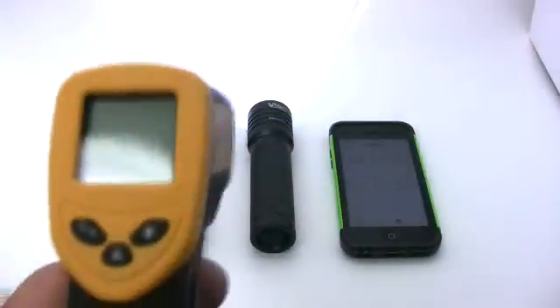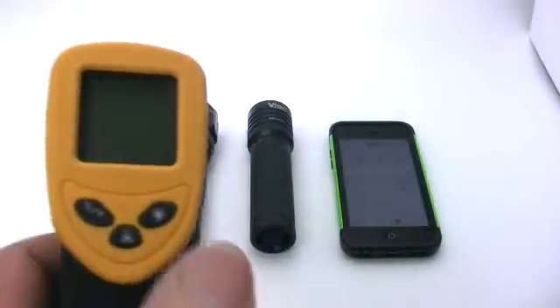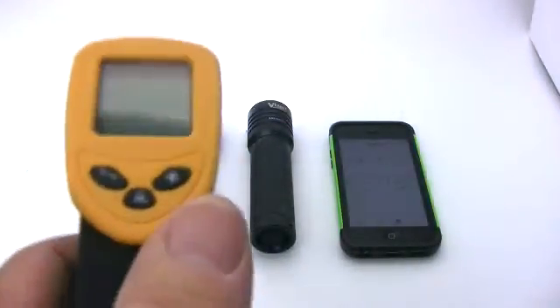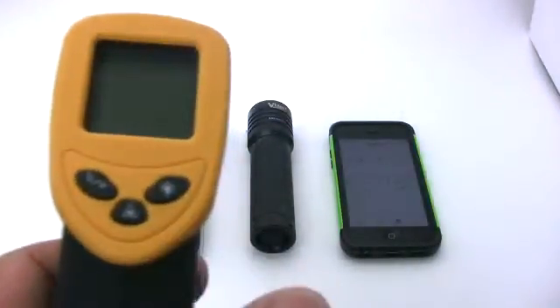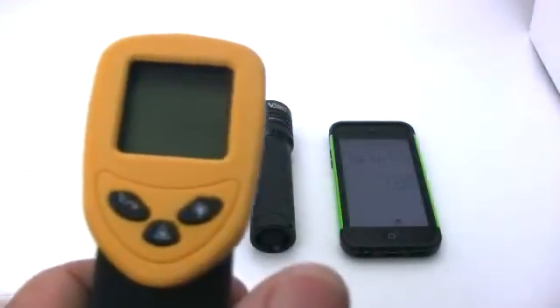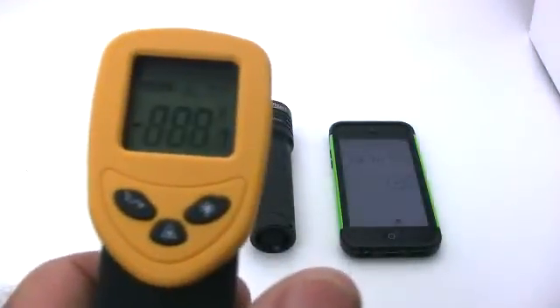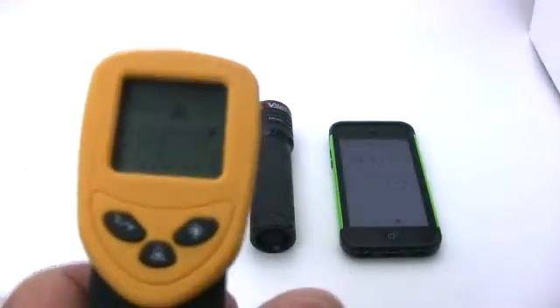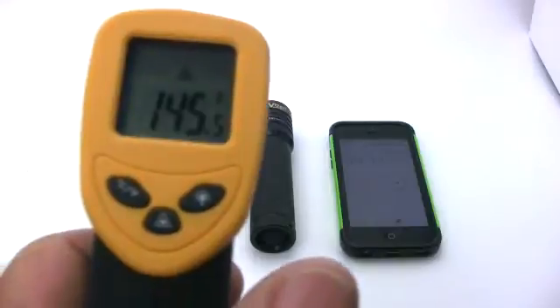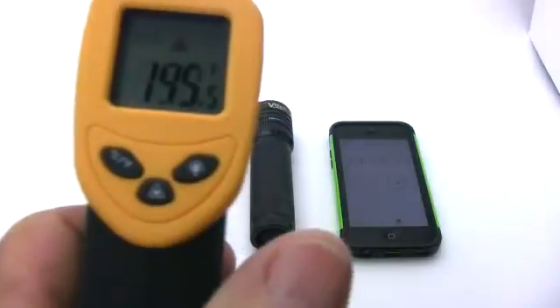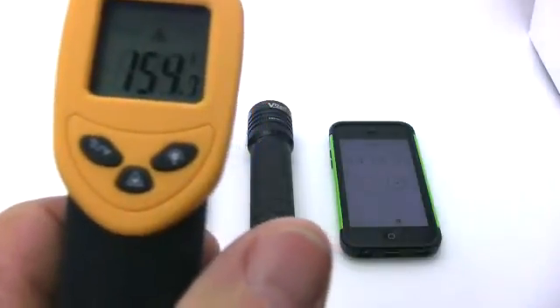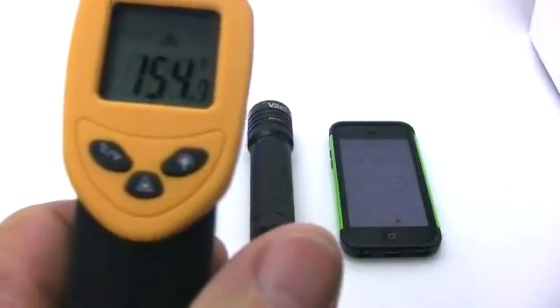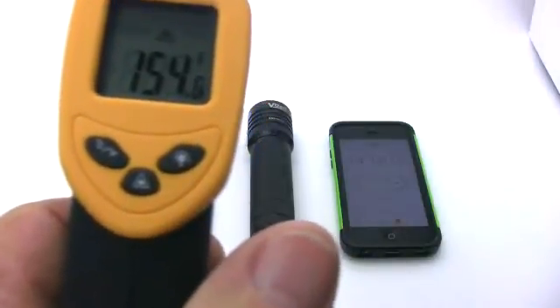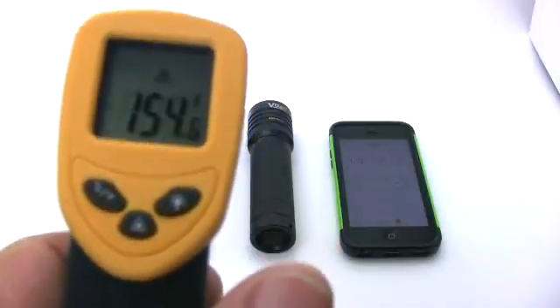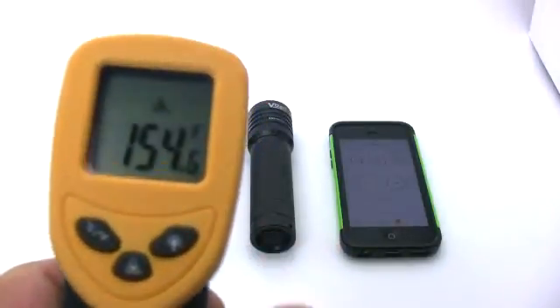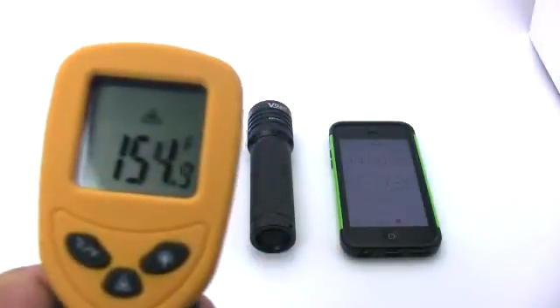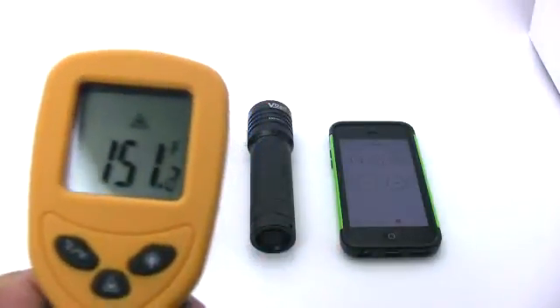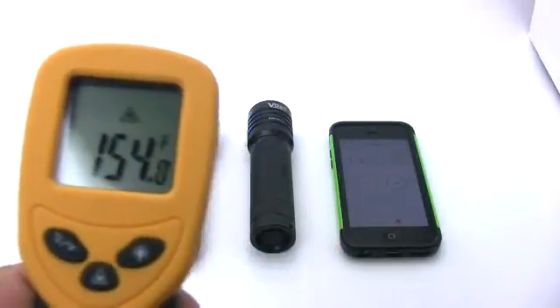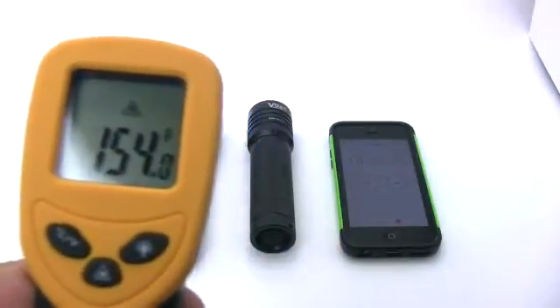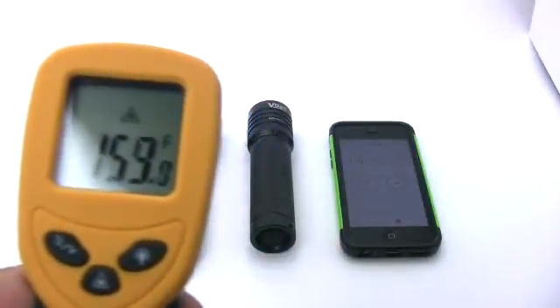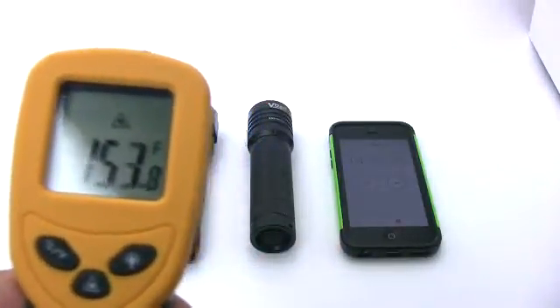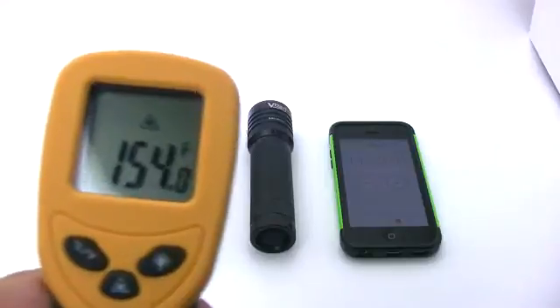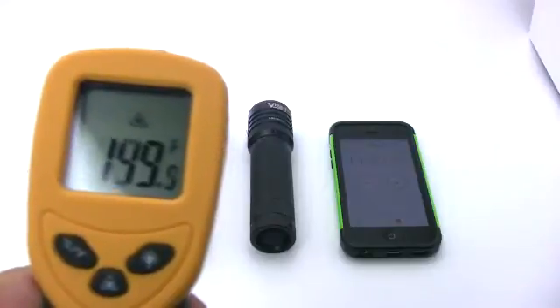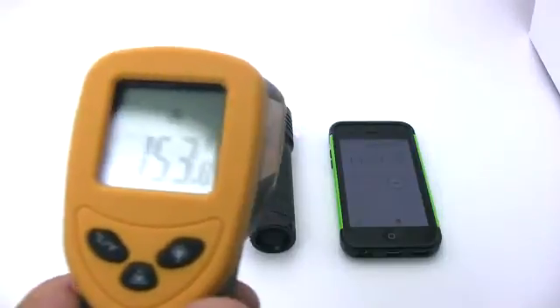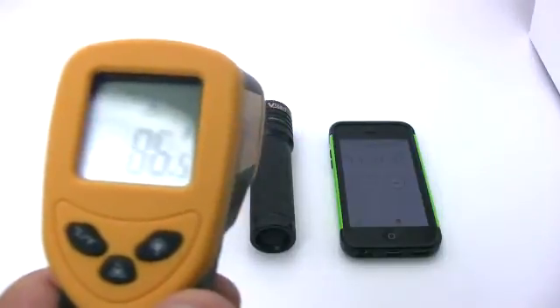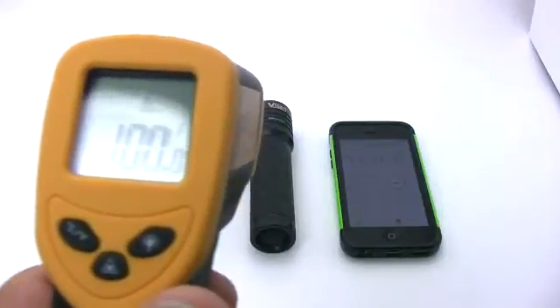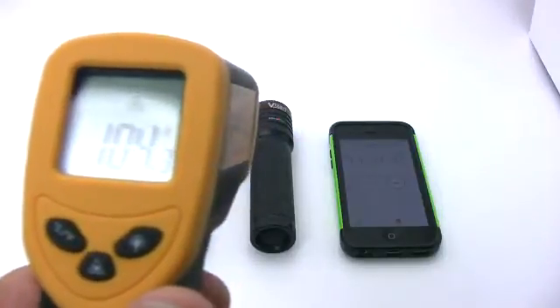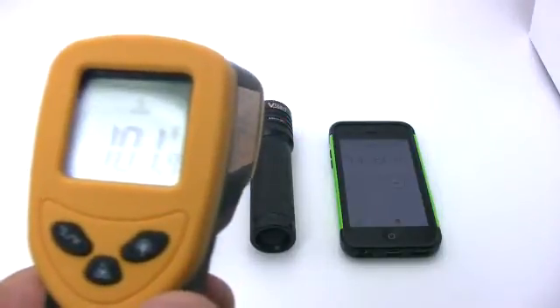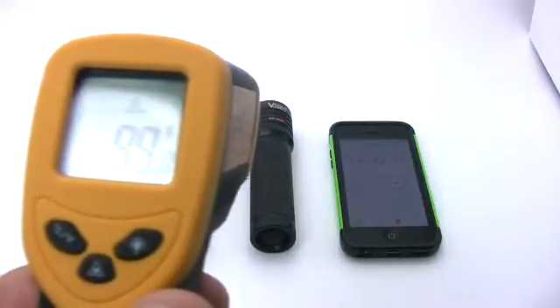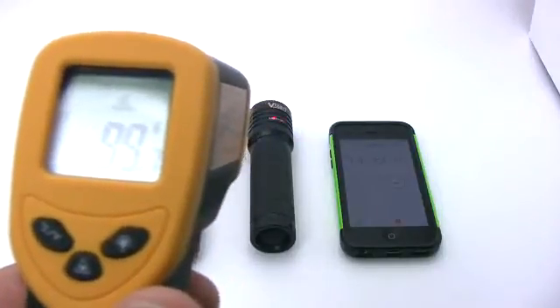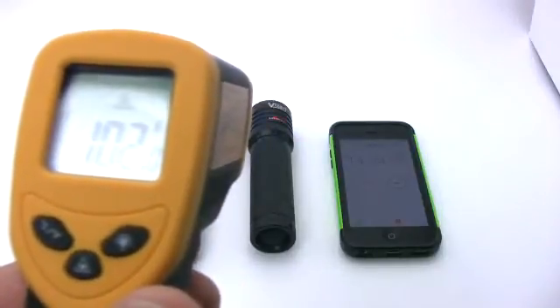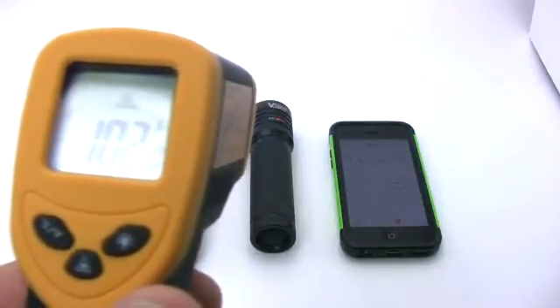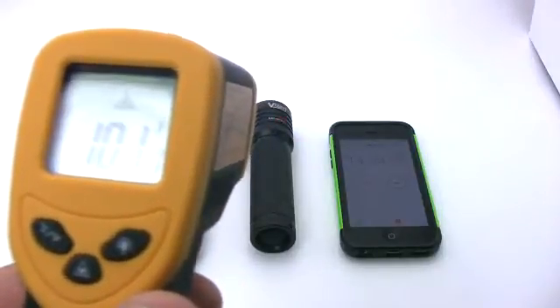With both lights turned on and running for 14 minutes, the temperature on the Ultrafire rose to 154 degrees, which is far too hot to hold. The Vizzeri light is at 104 degrees, which would feel warm to your hand.